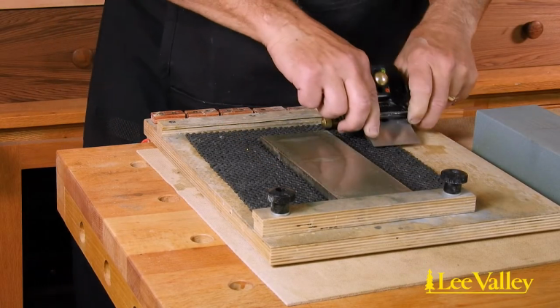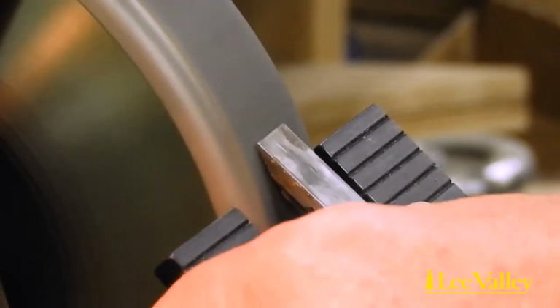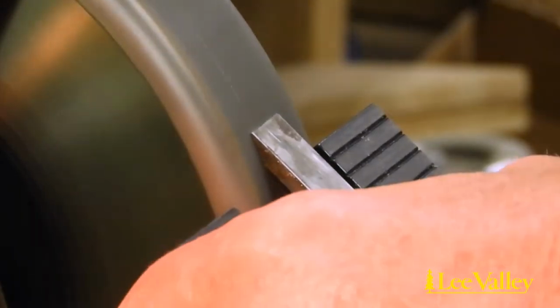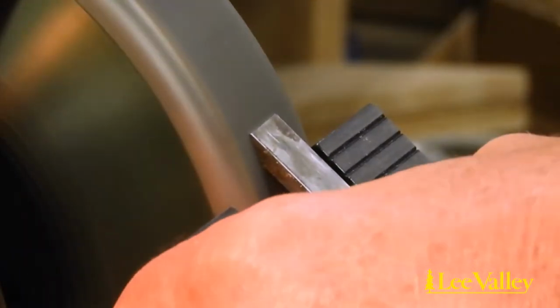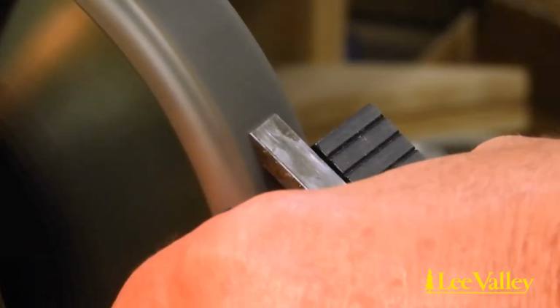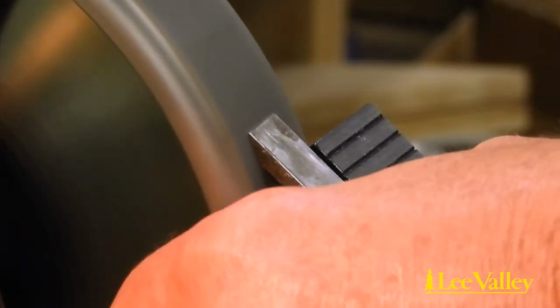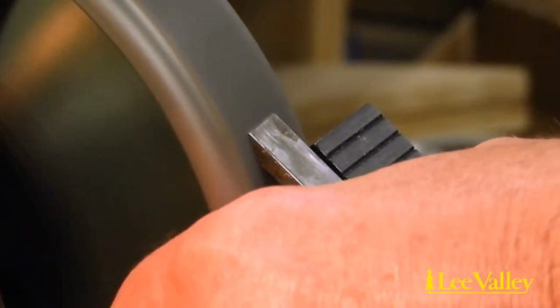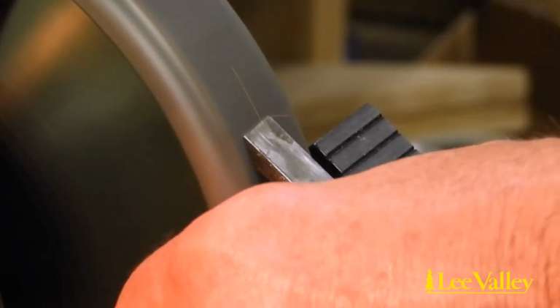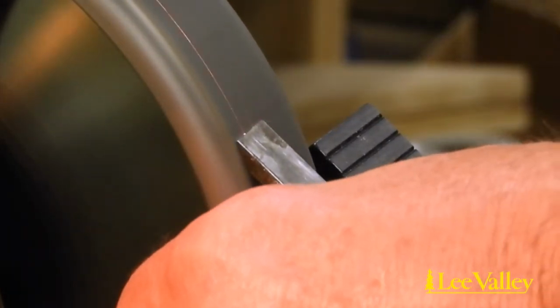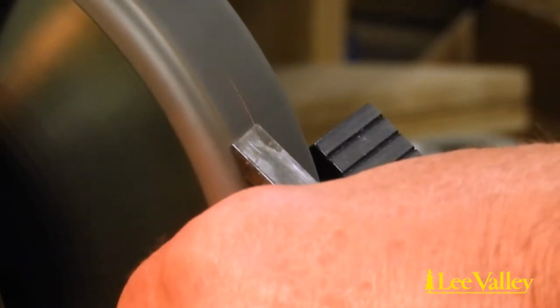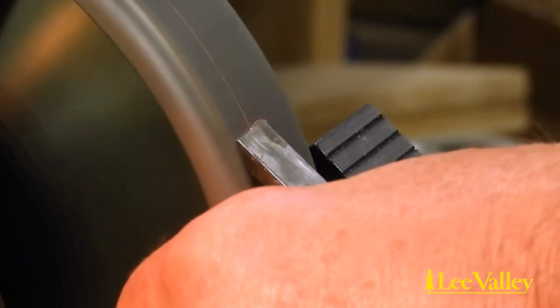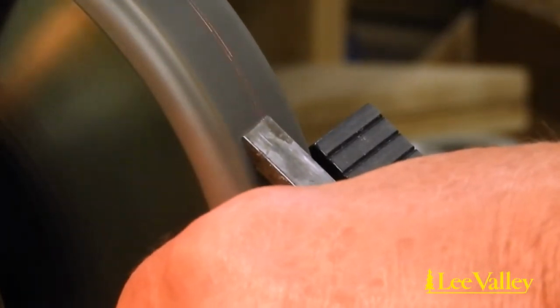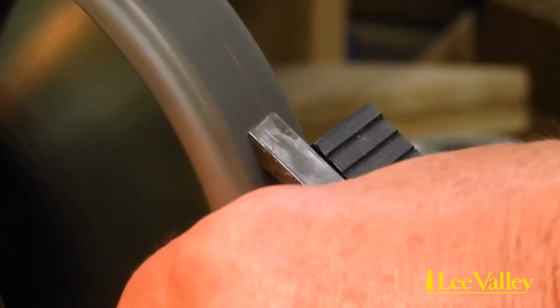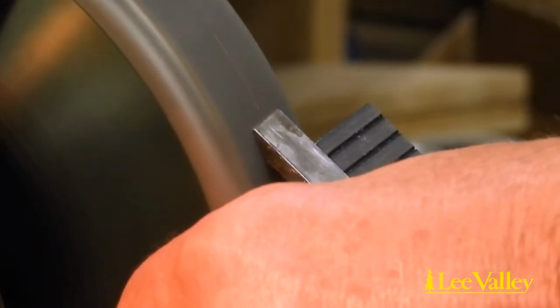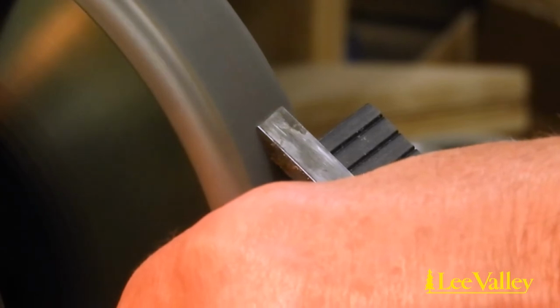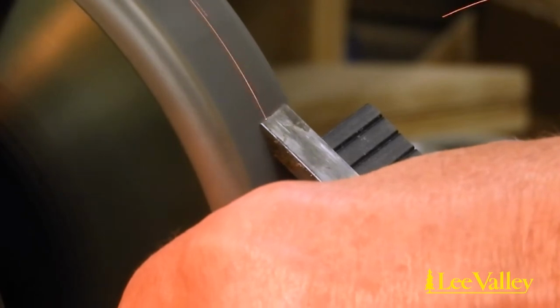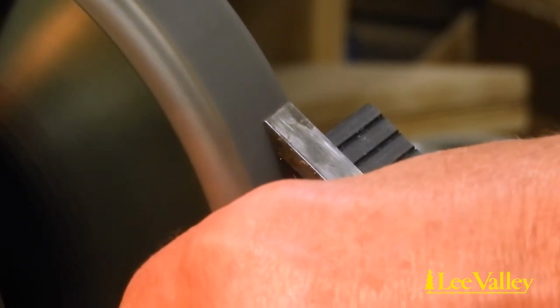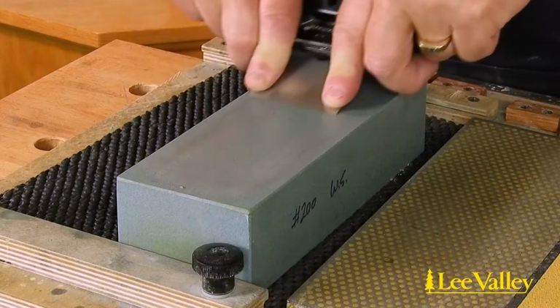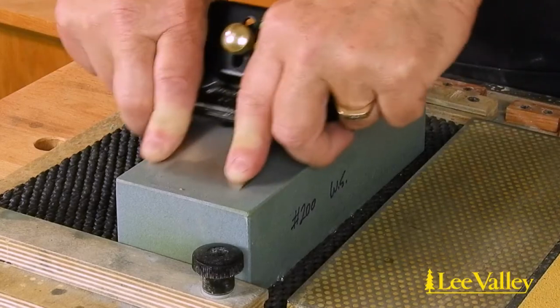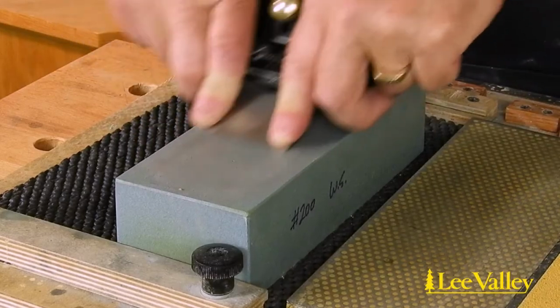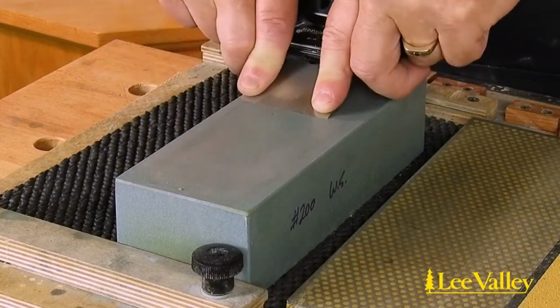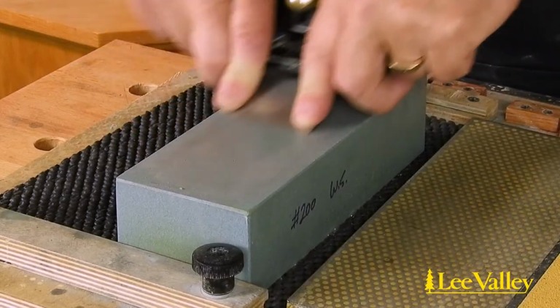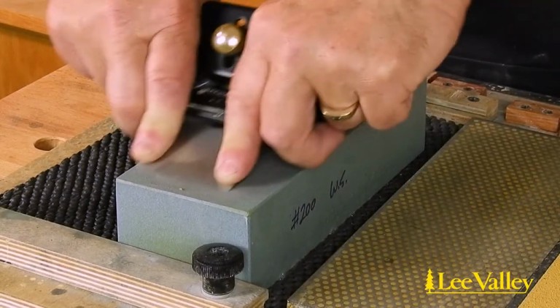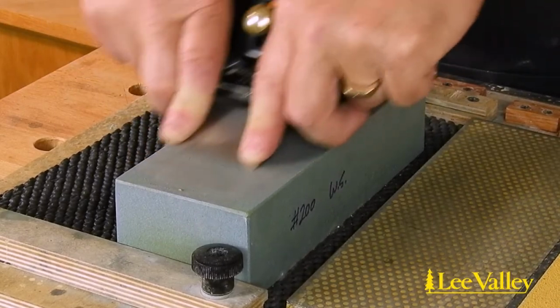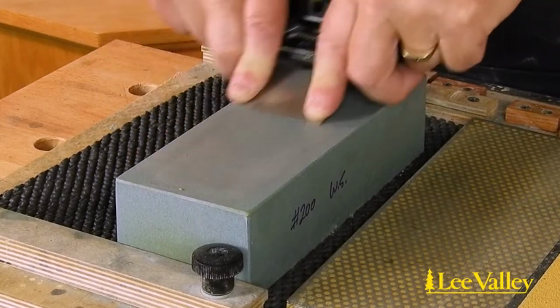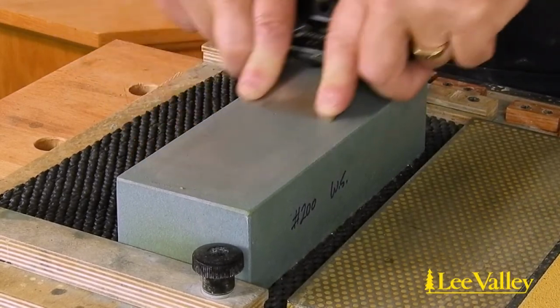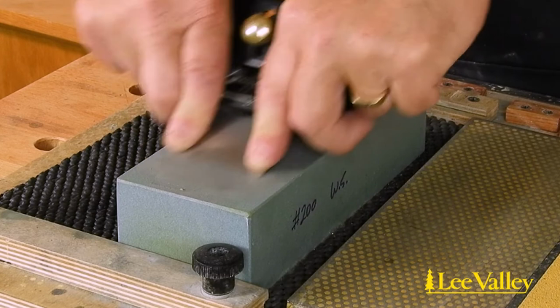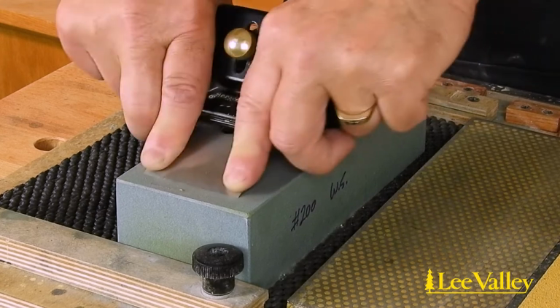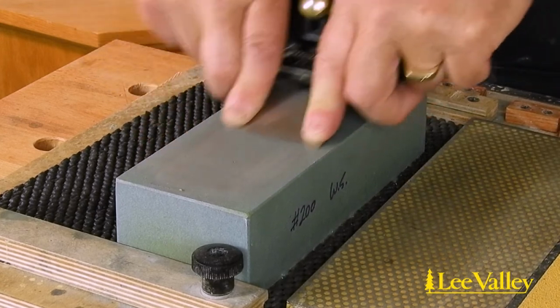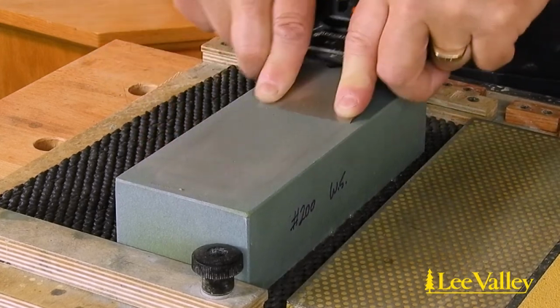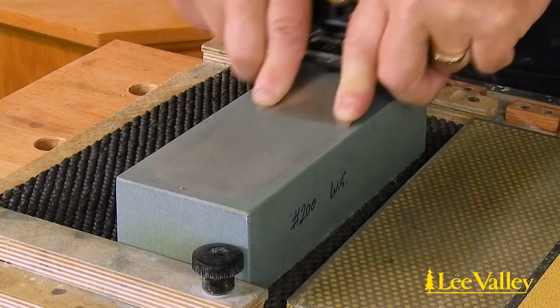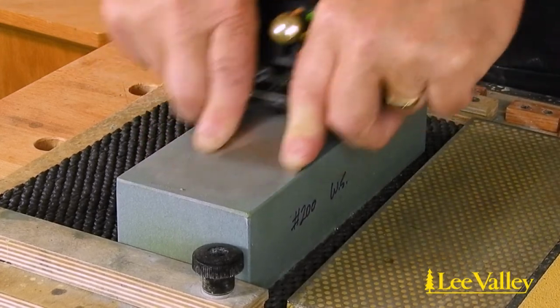Many options exist to grind a bevel and a woodworker can use either power or manual methods to grind a blade. With grinding, the amount of material to remove is much greater than with regular honing, so coarse abrasives are the way to go.